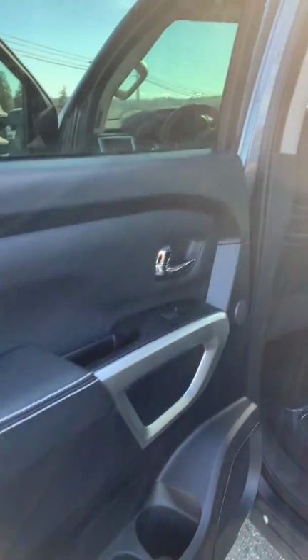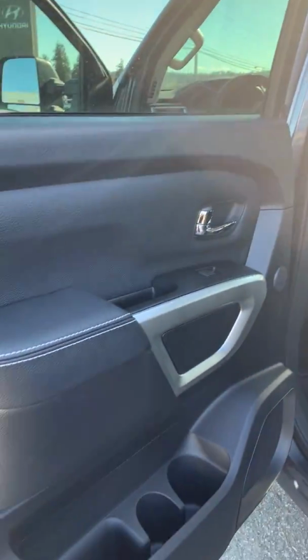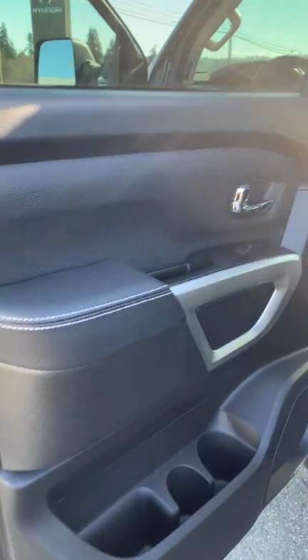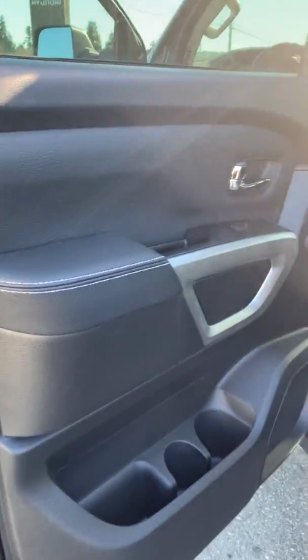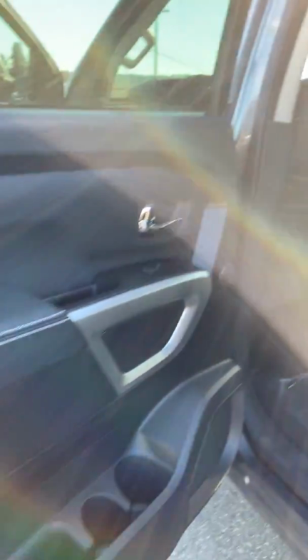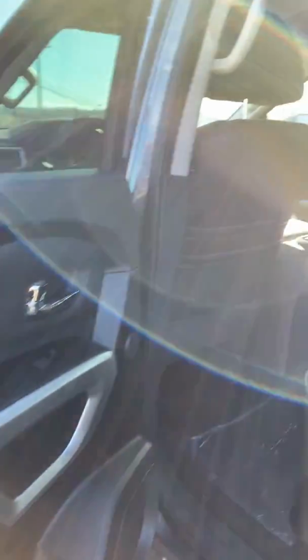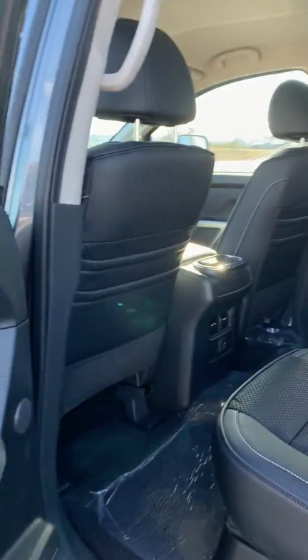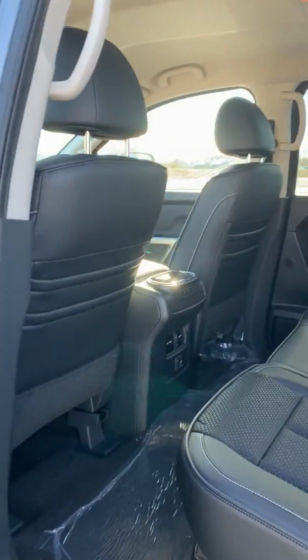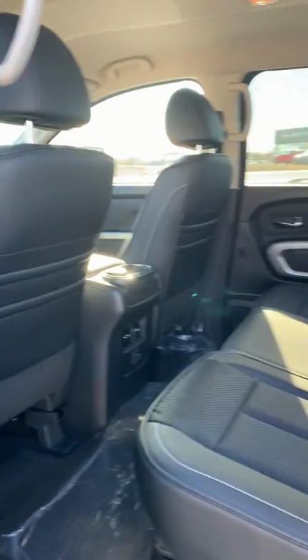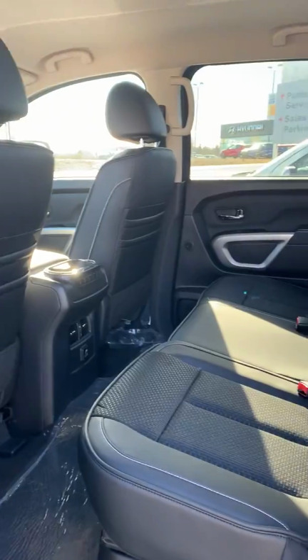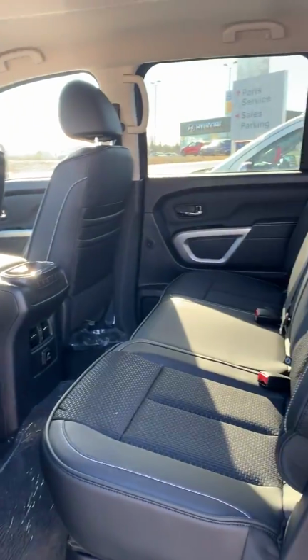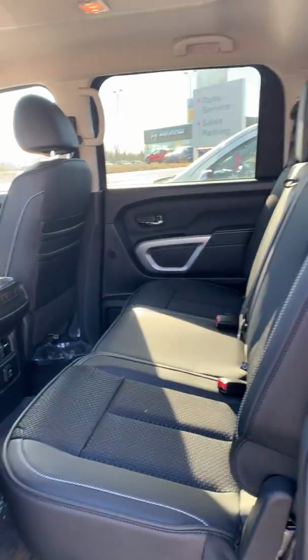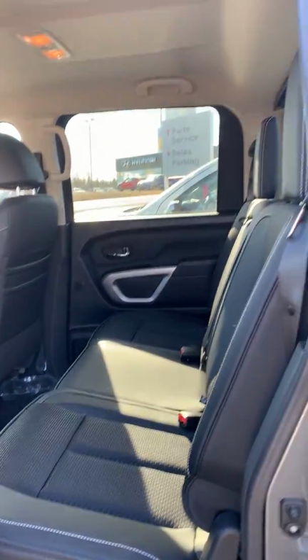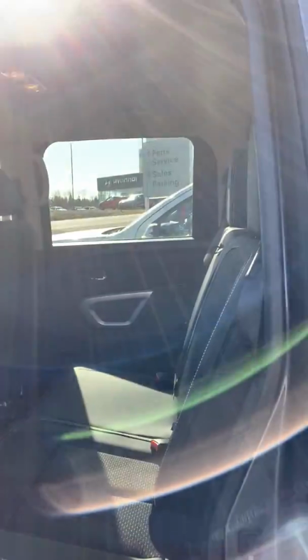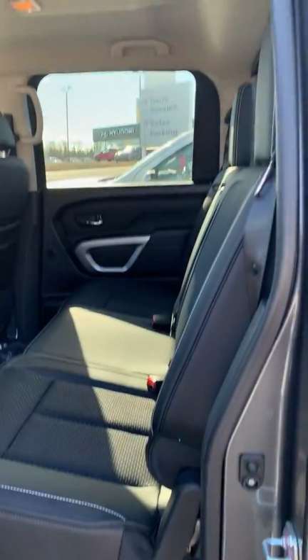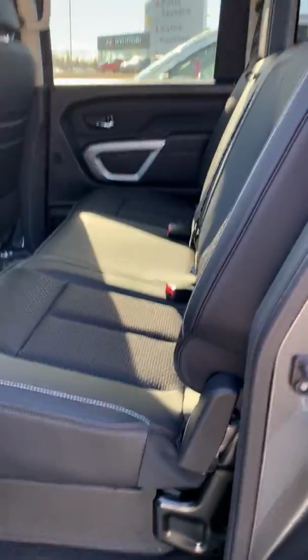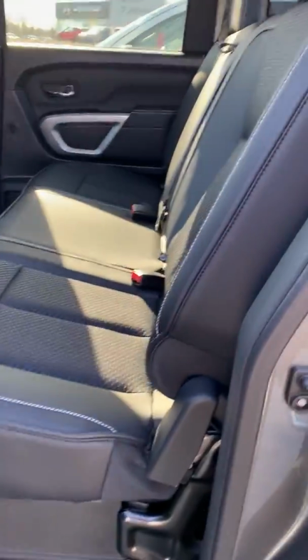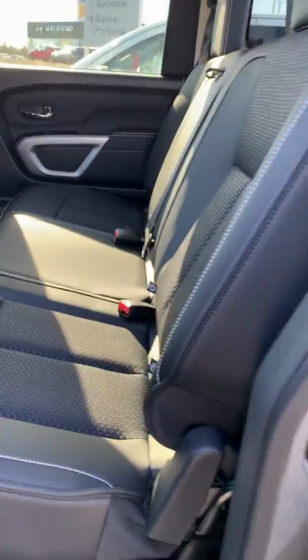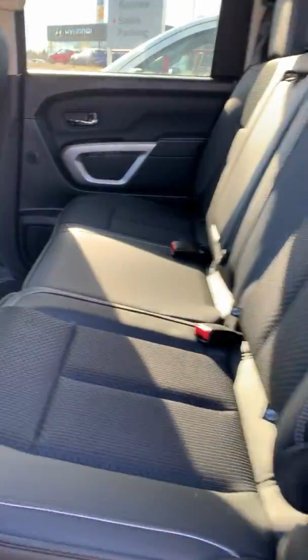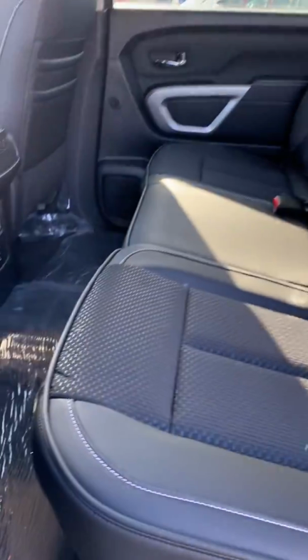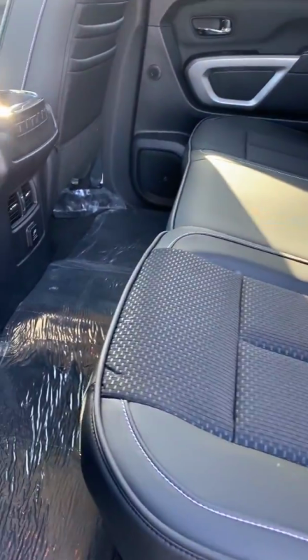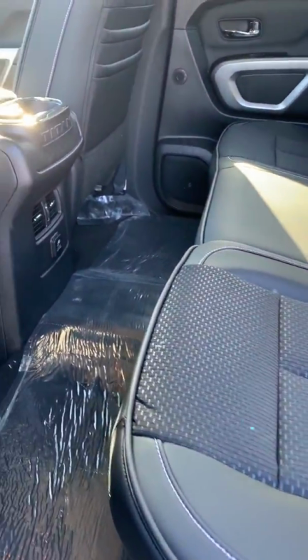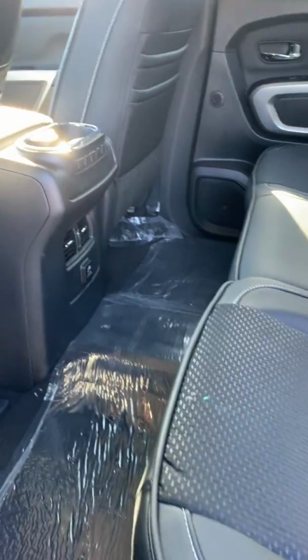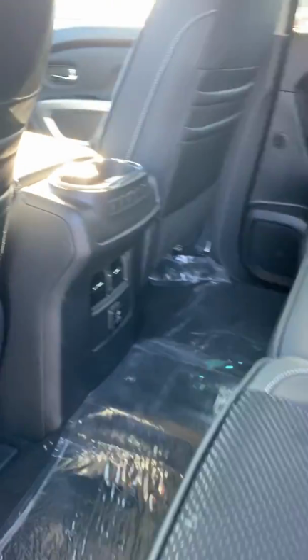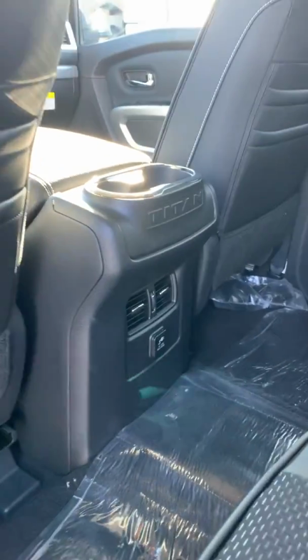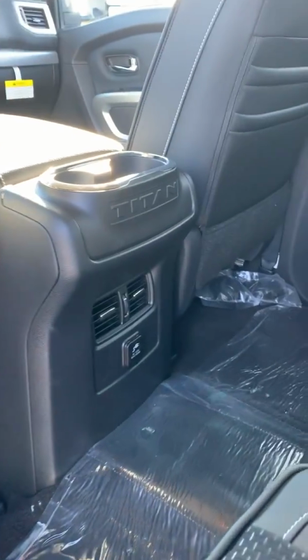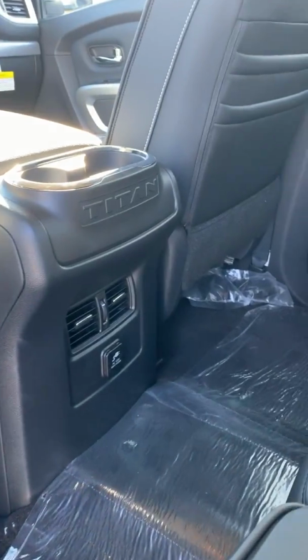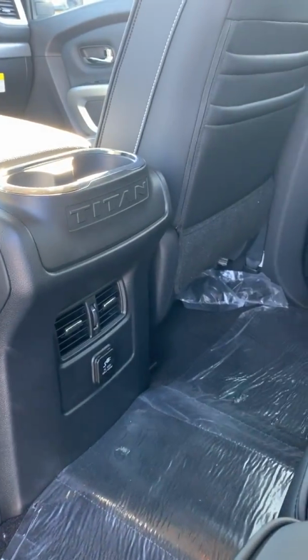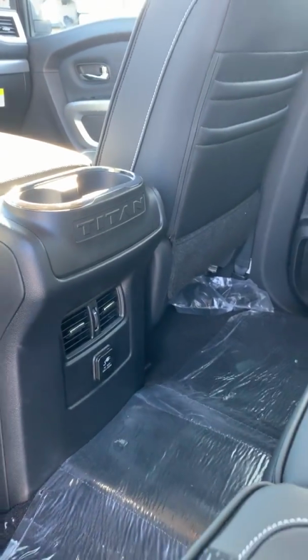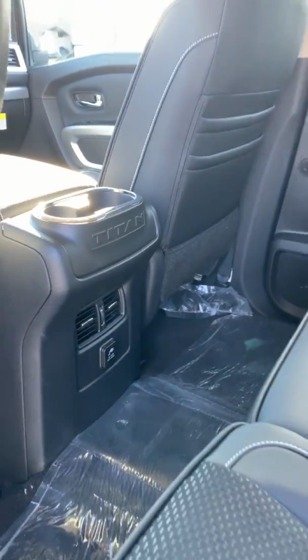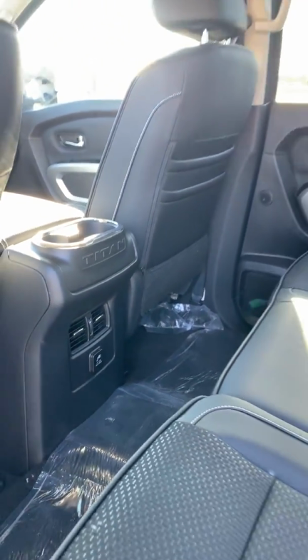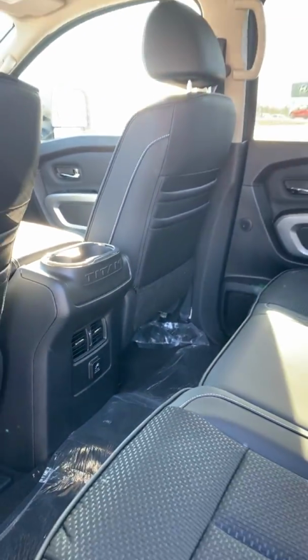In the back, it's a really spacious back seat. We also have an outlet back there as well with vents.